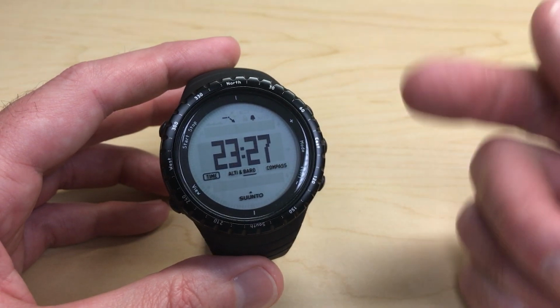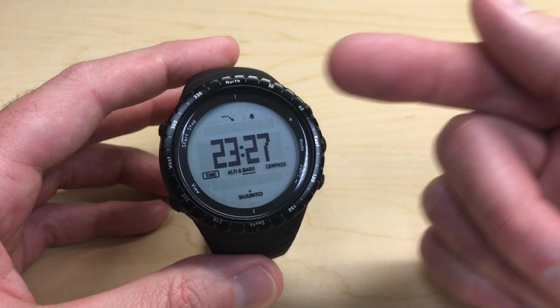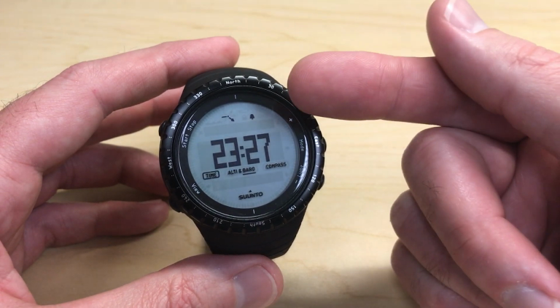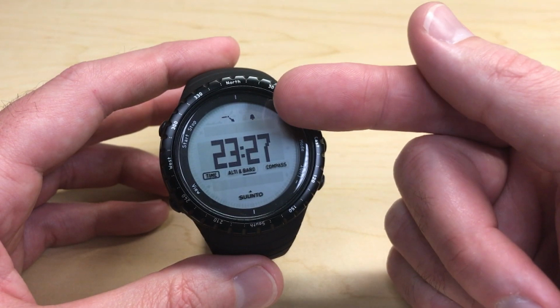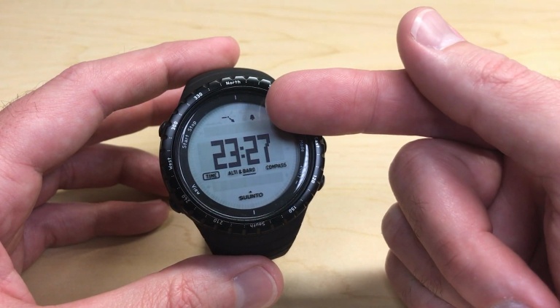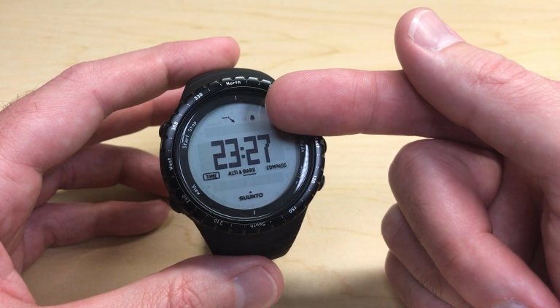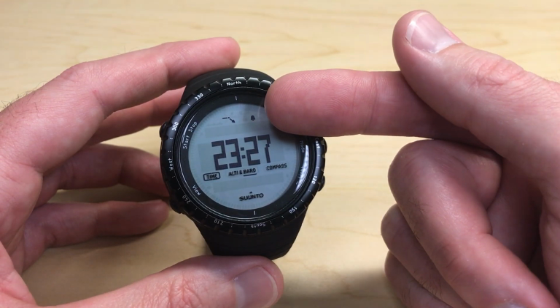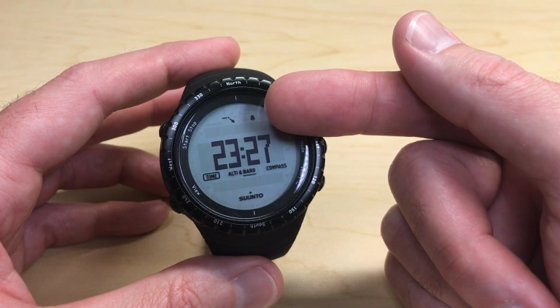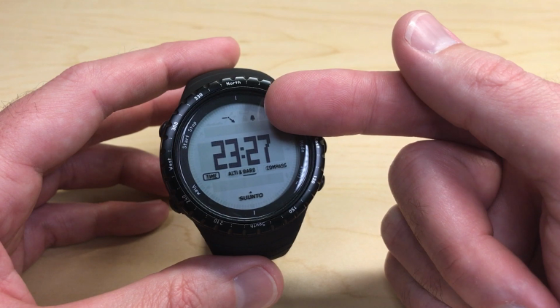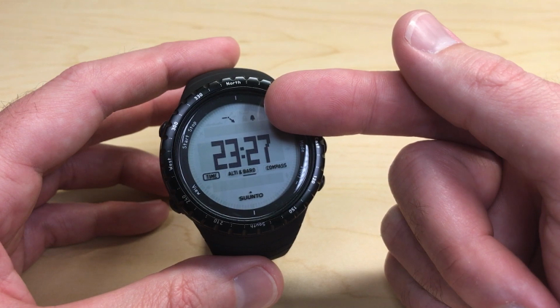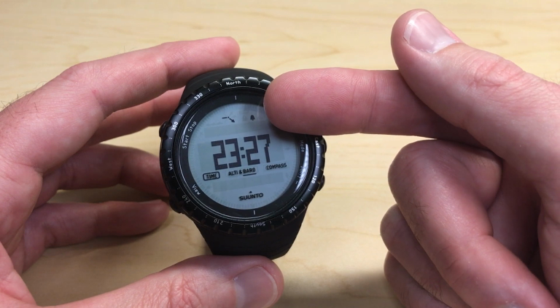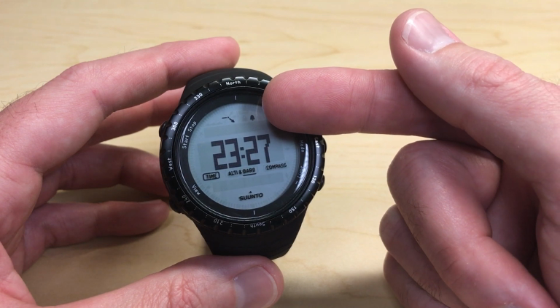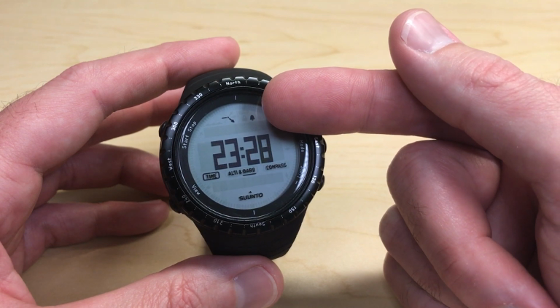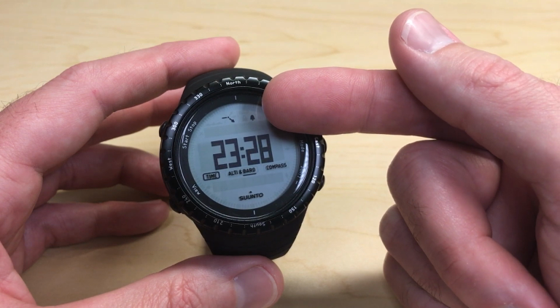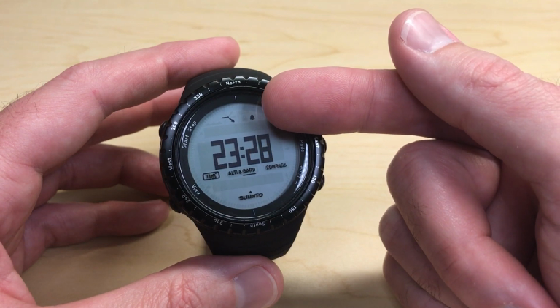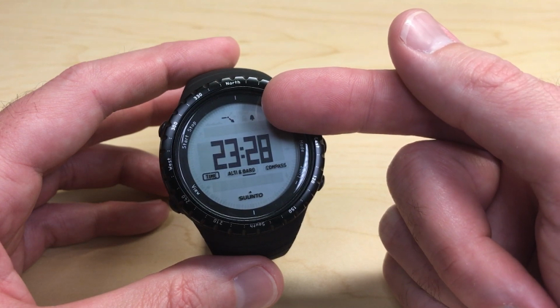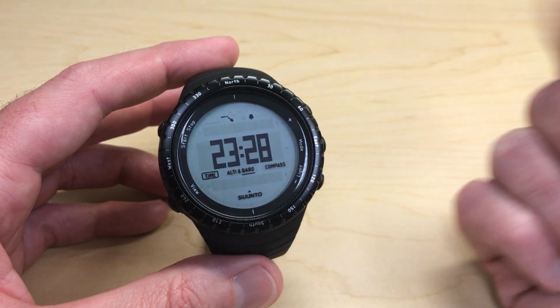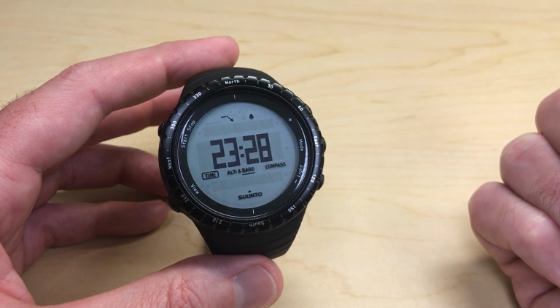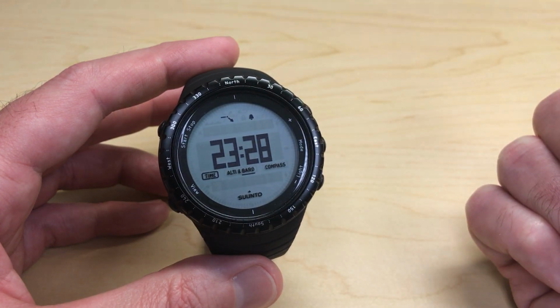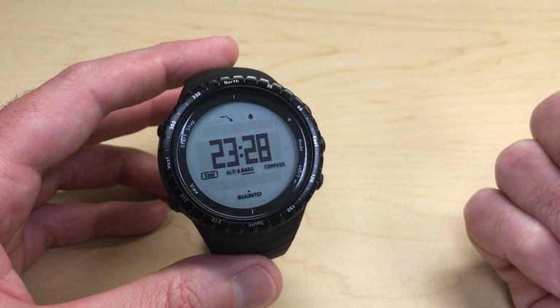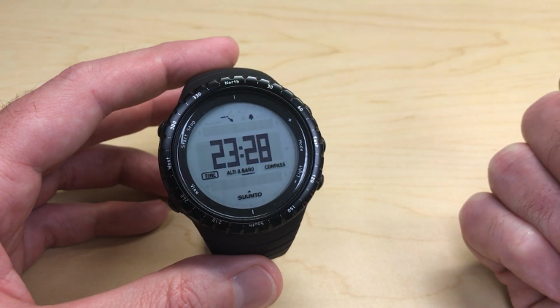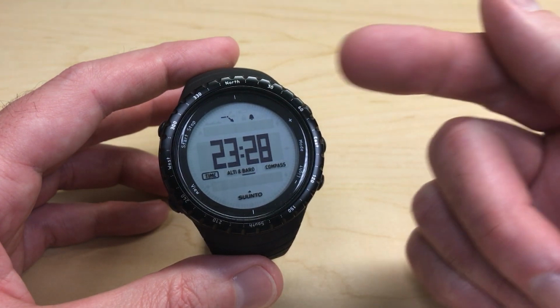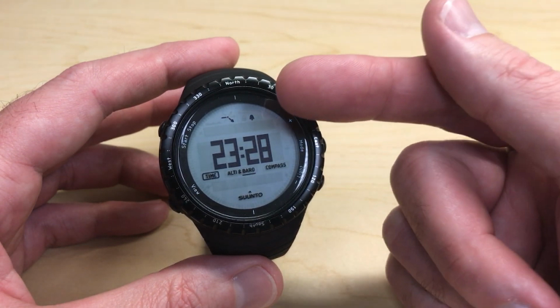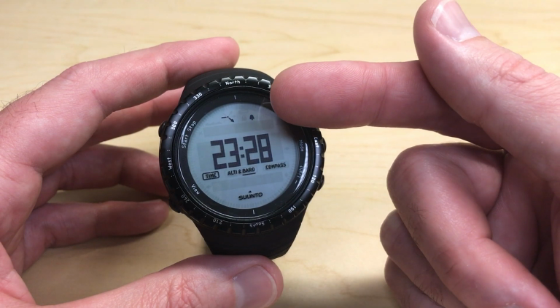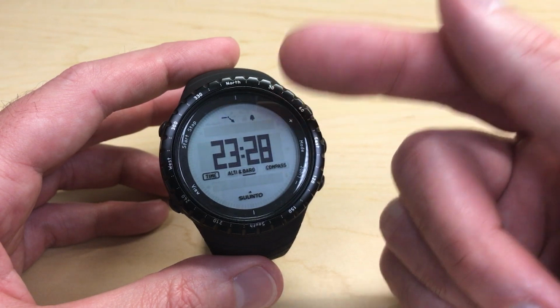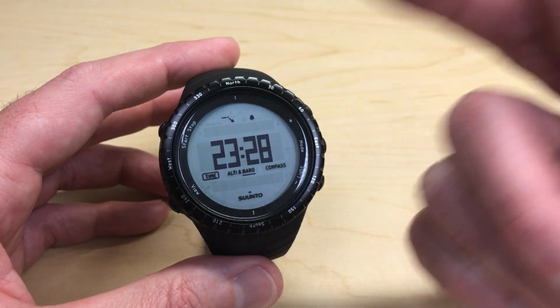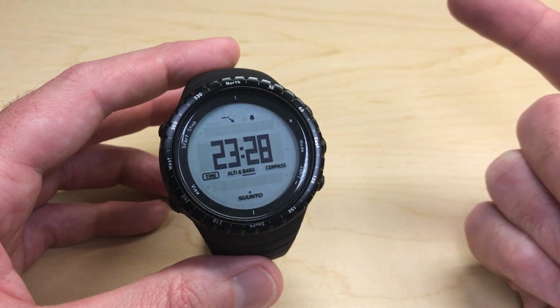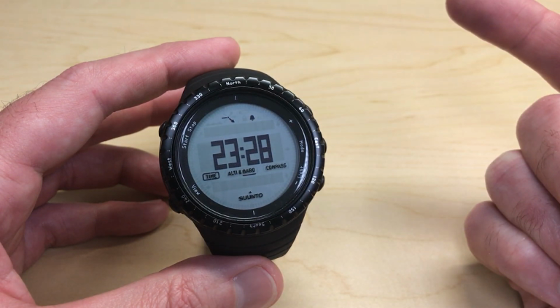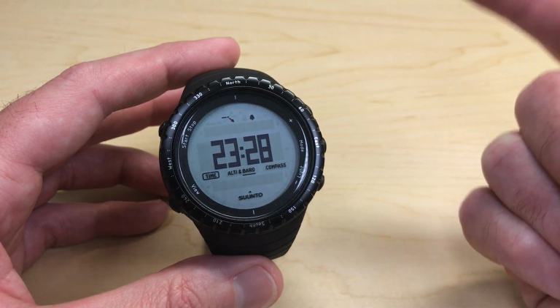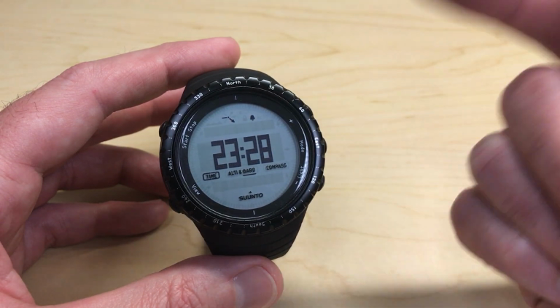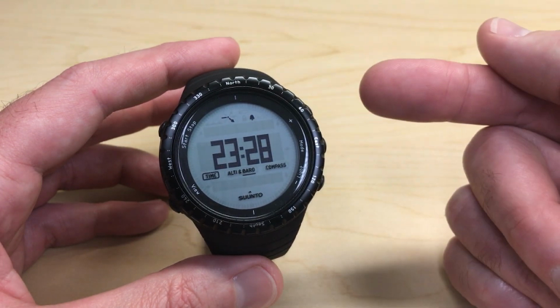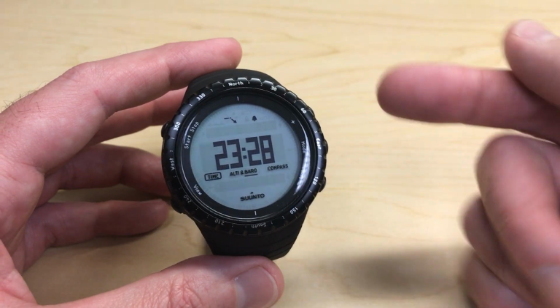First and foremost, I can look at my watch face and see that I have my alarm turned on. There is a little bell indicator, which is pretty common to most digital watches, that will show you whether your alarm is turned on or turned off.